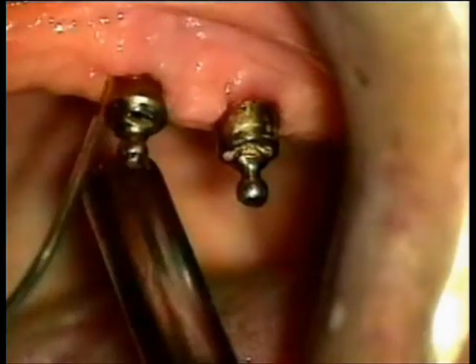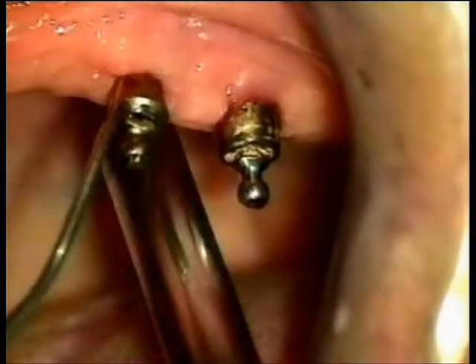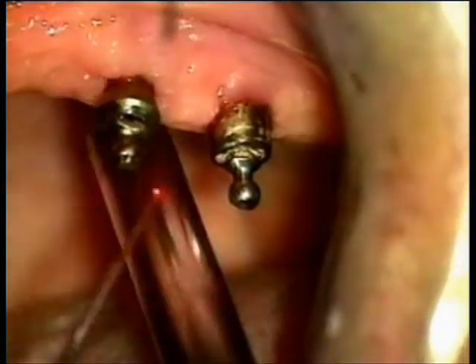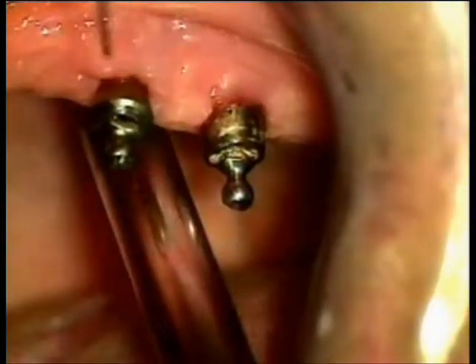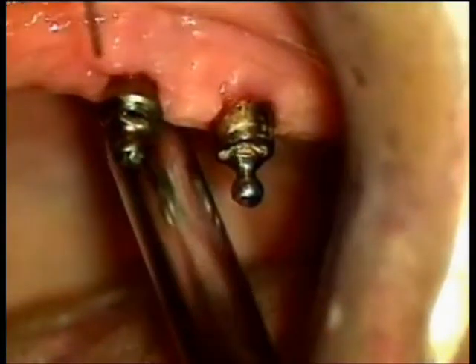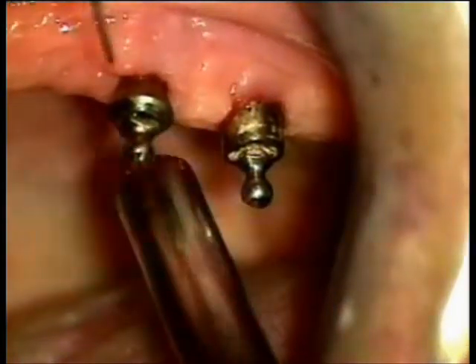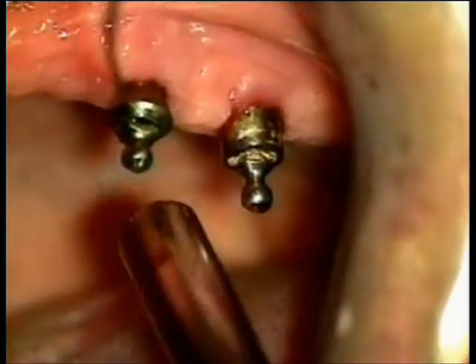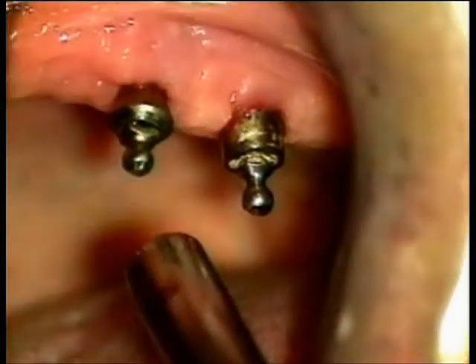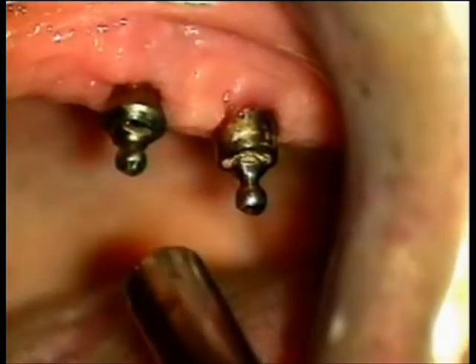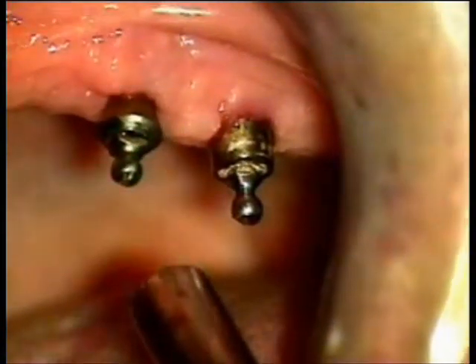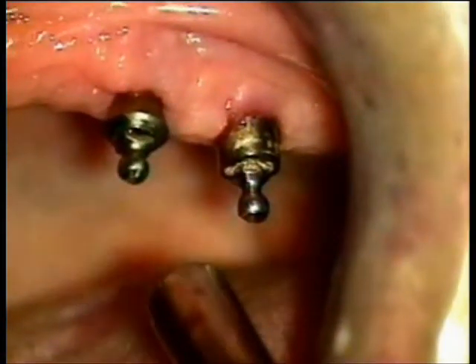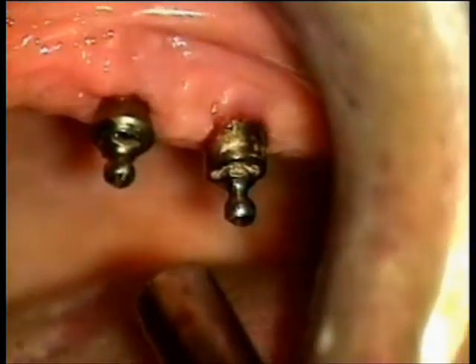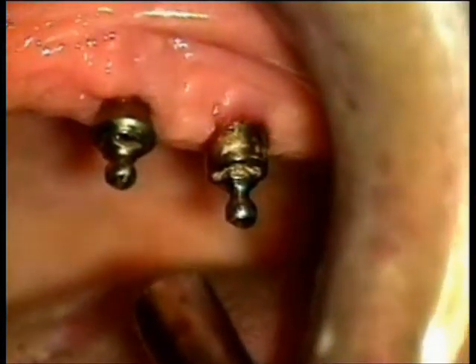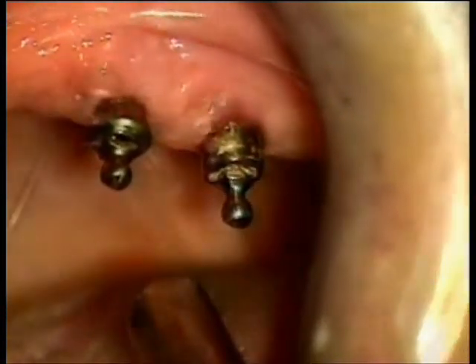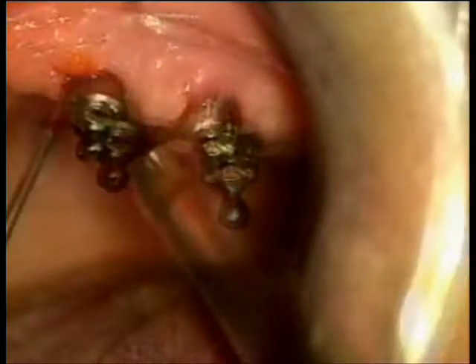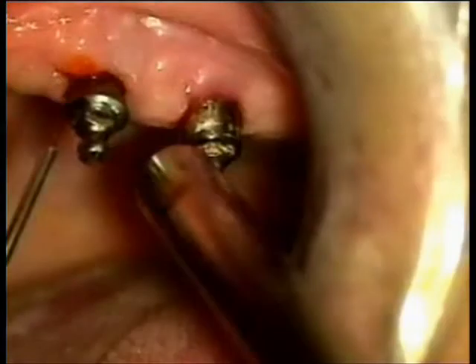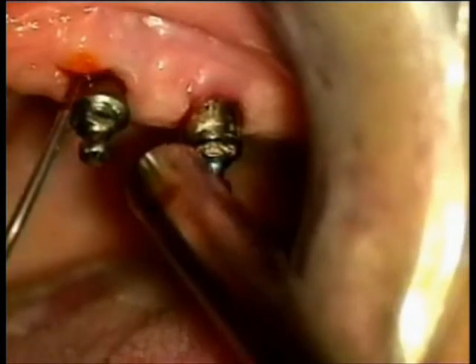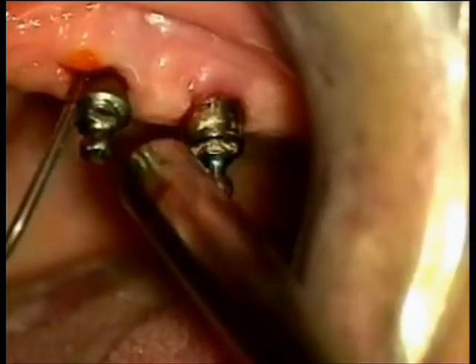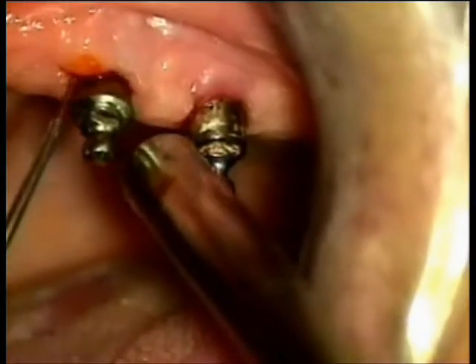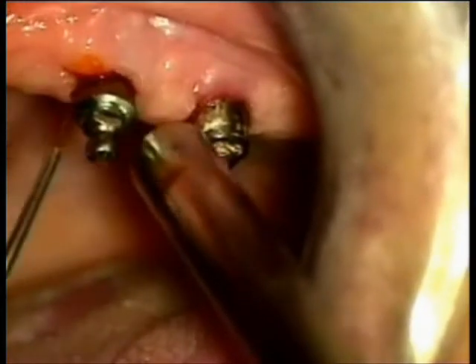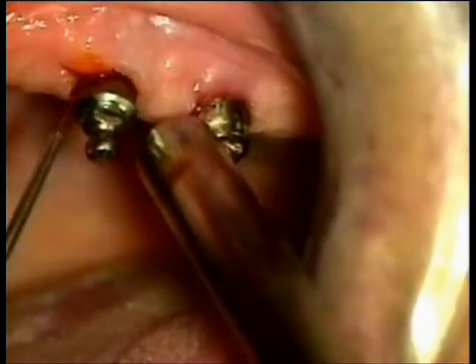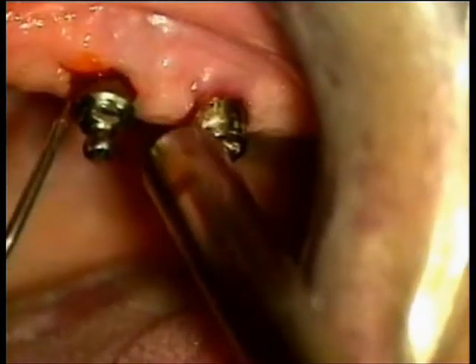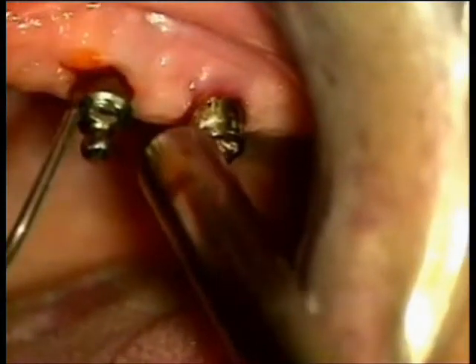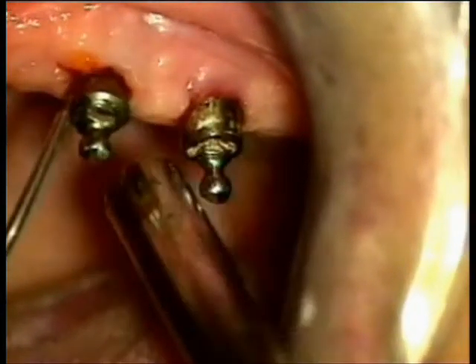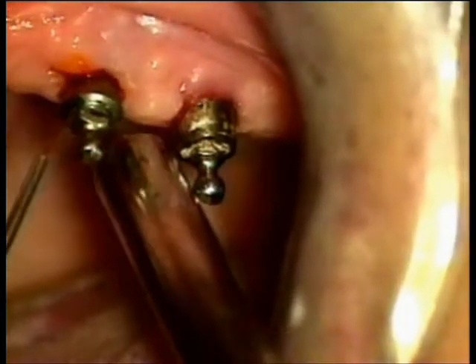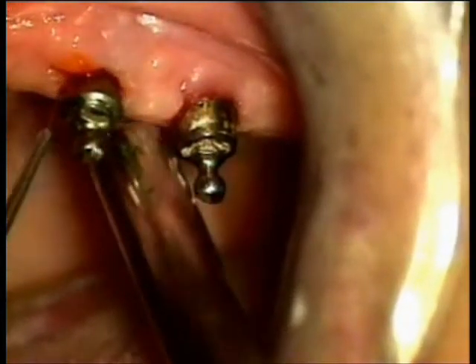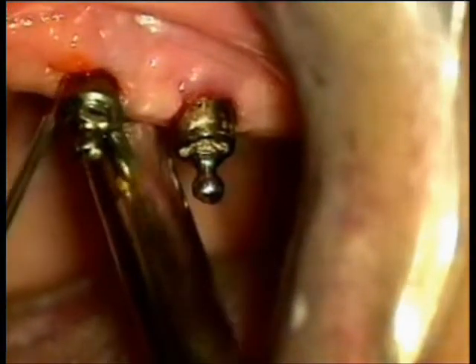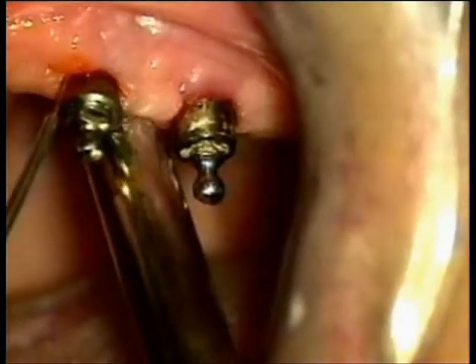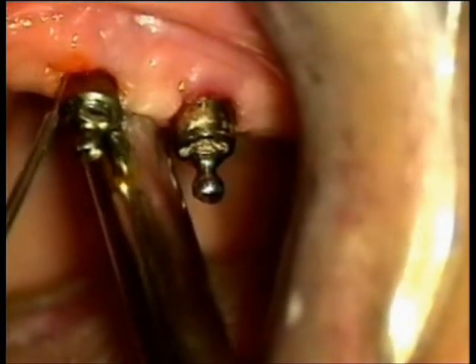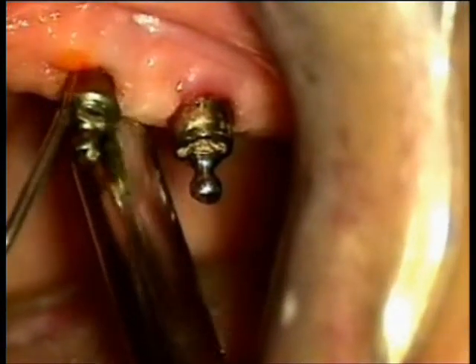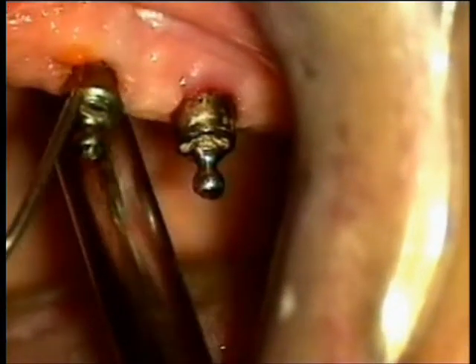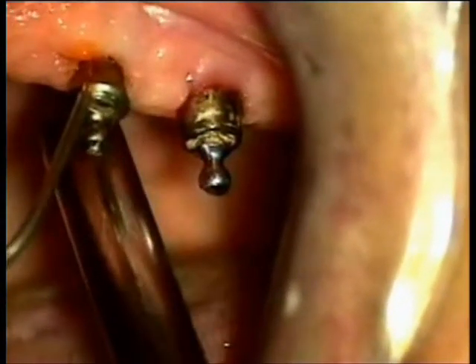In implantology, in the case of perimplantitis, the laser has a total bactericidal action with no damage to the implant.